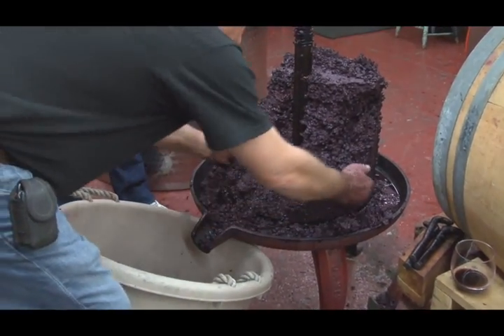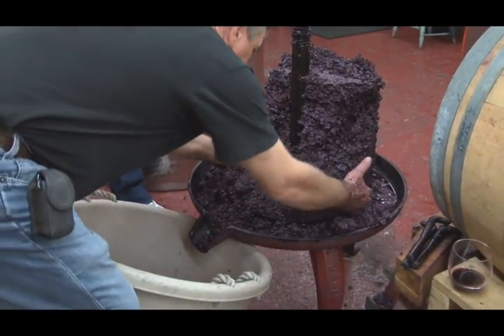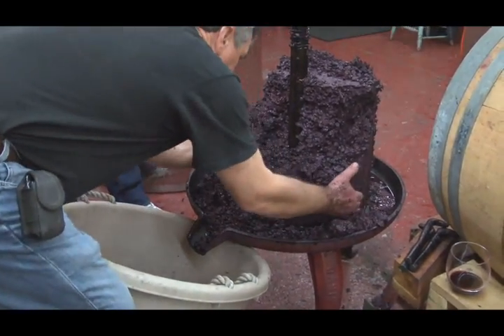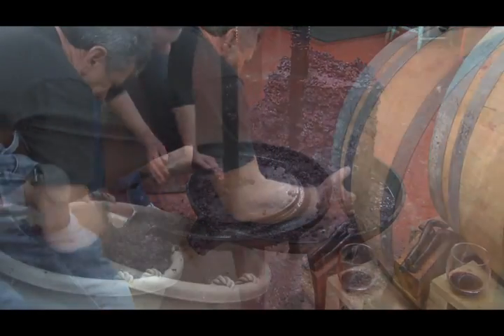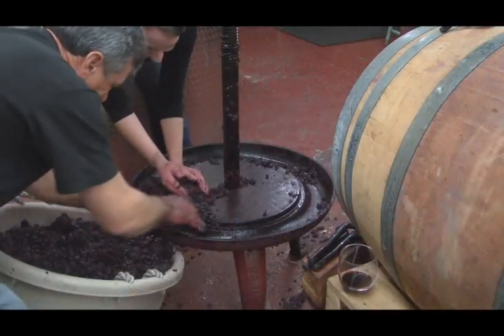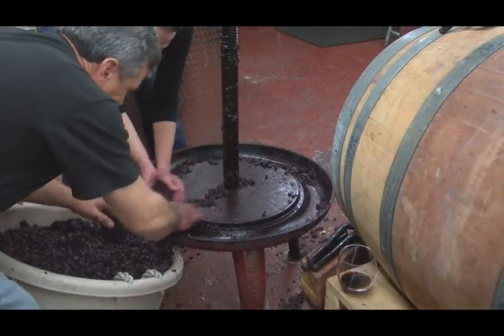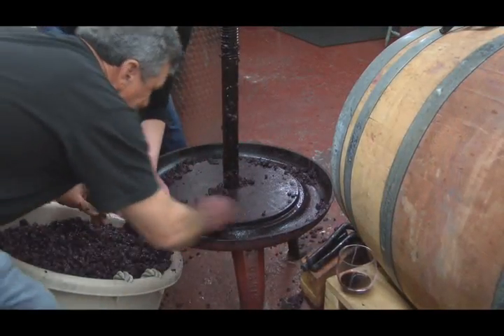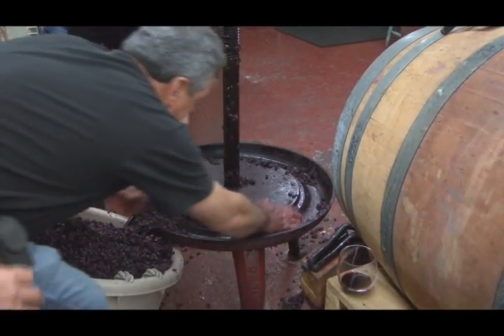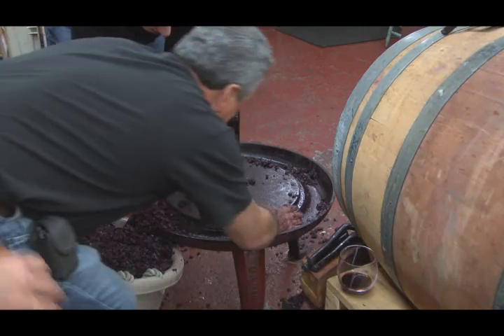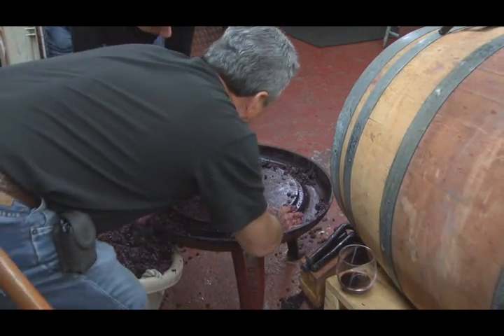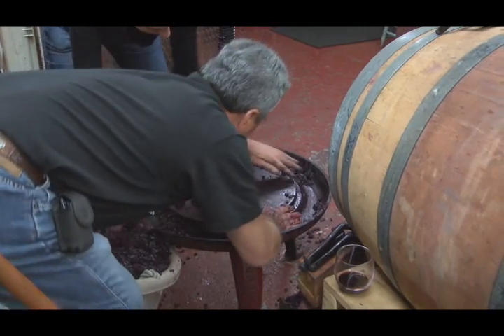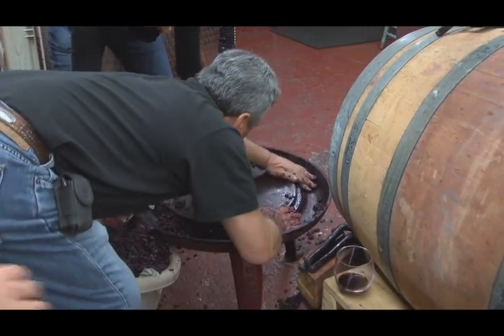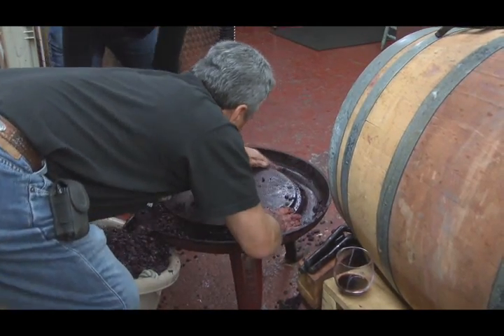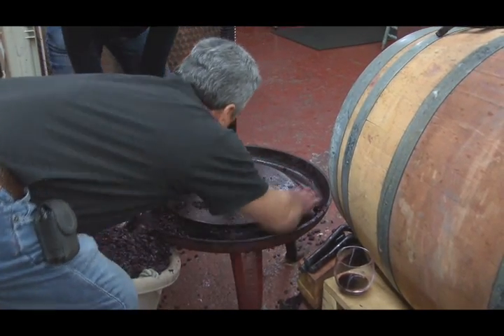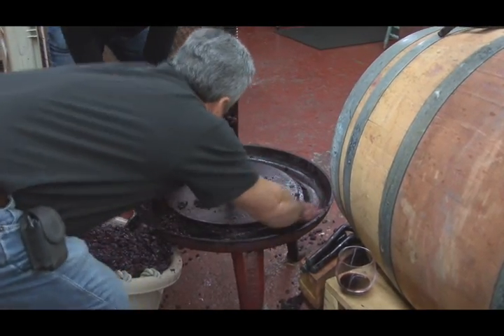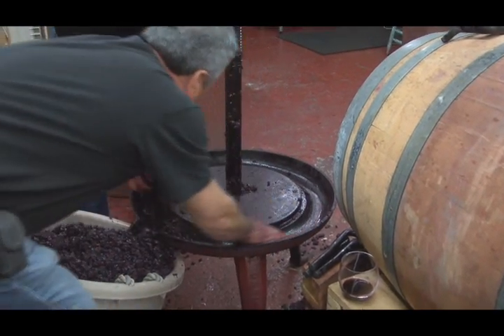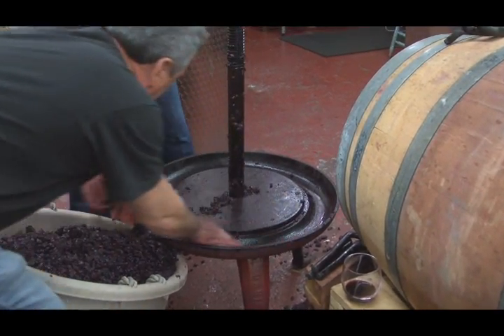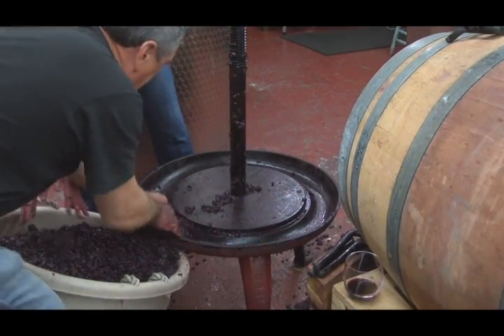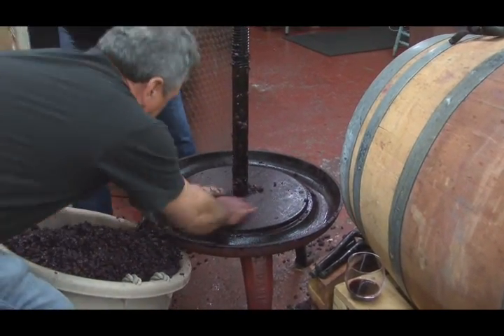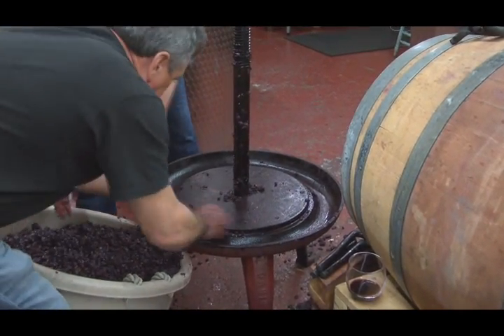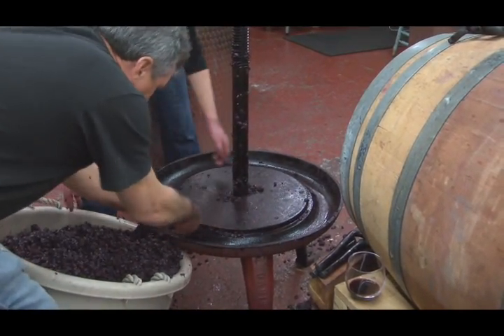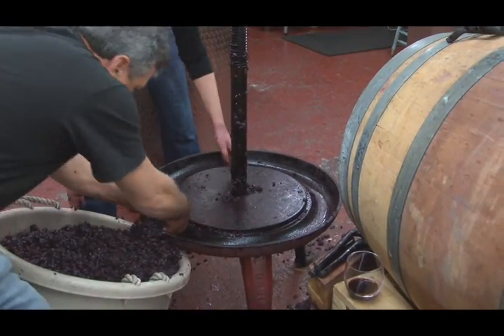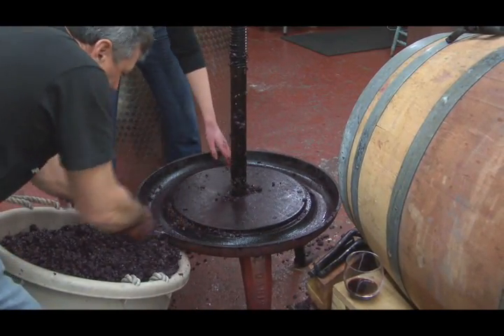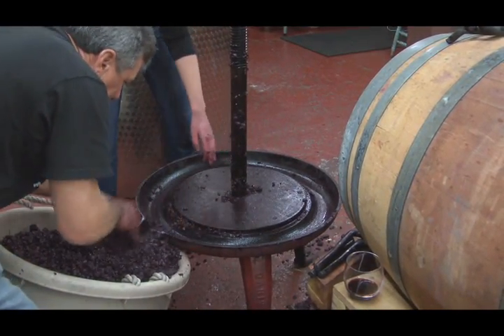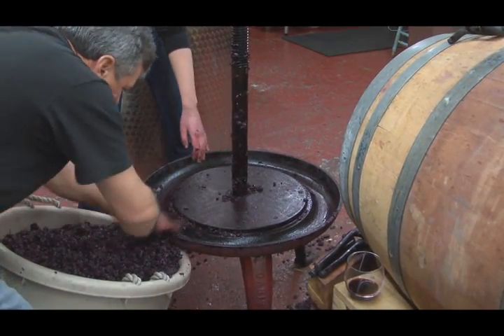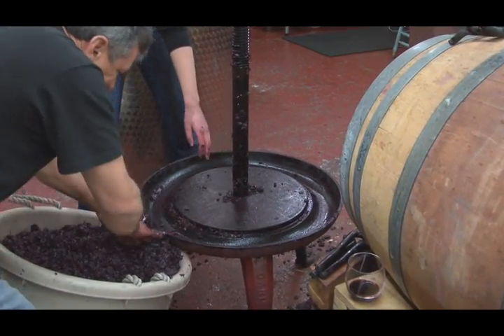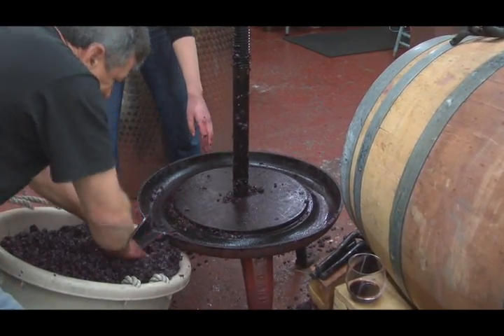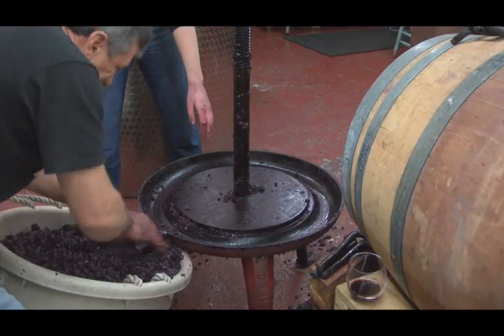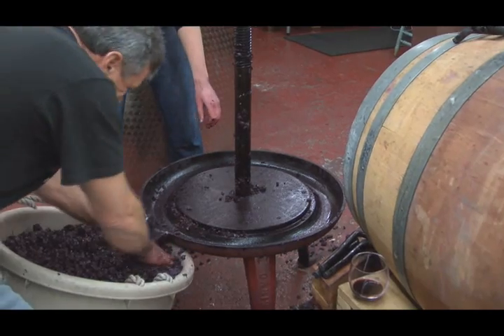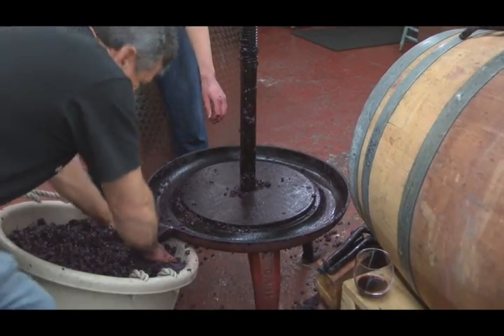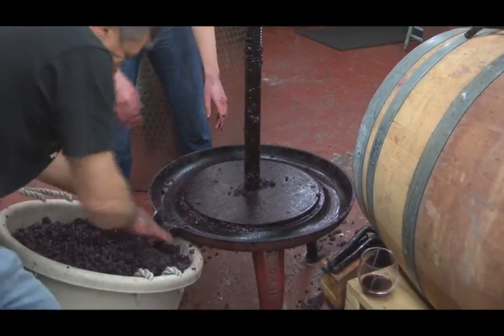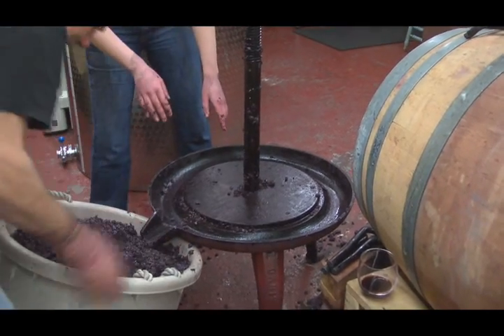Nino says these pressed grapes make for a fantastic fertilizer, and that they're so good, they're the reason he once got a two-pound tomato from his garden.